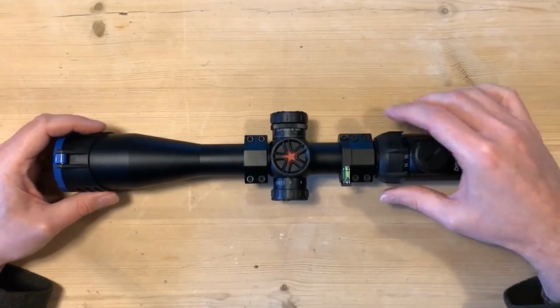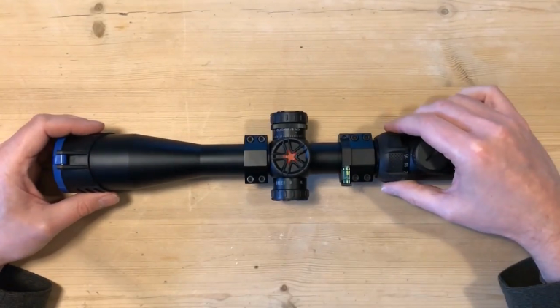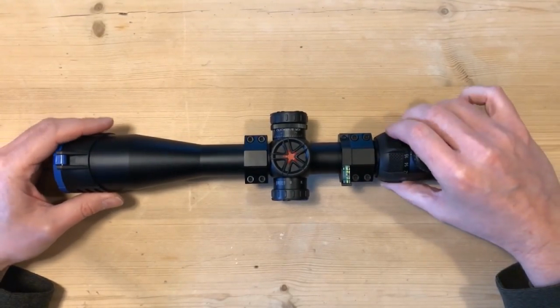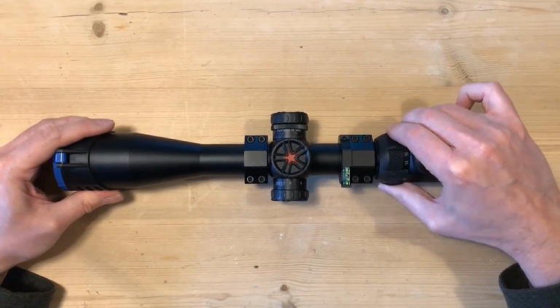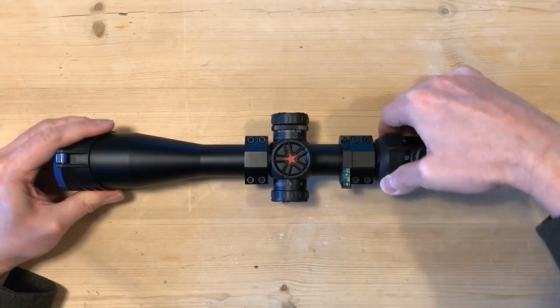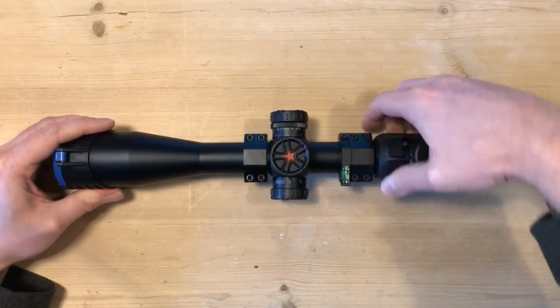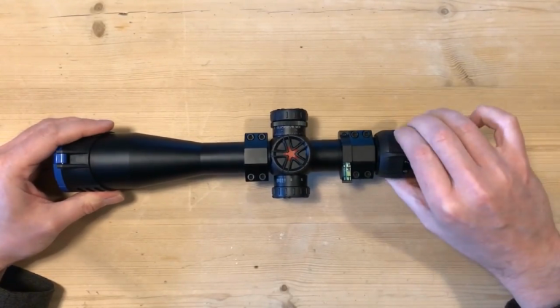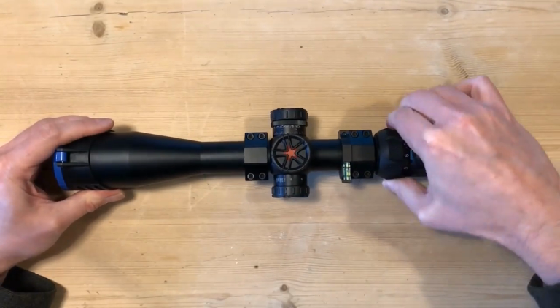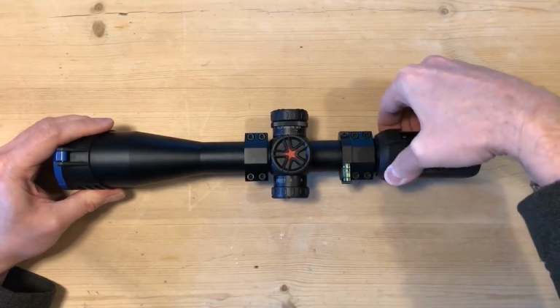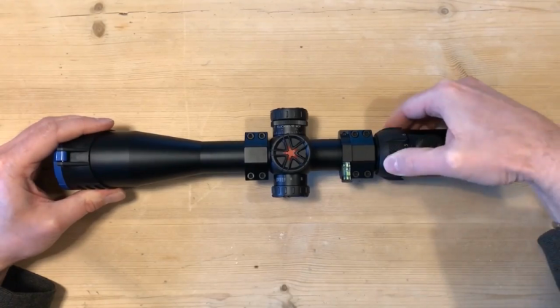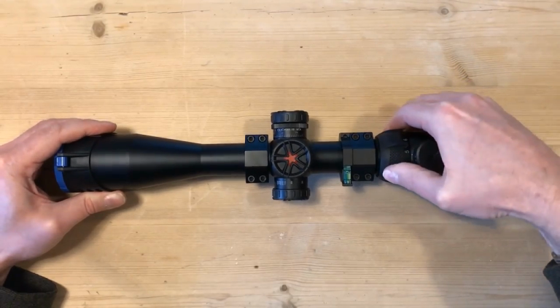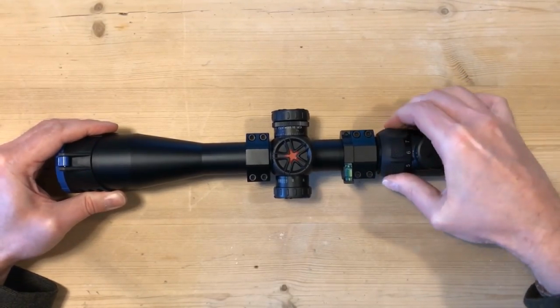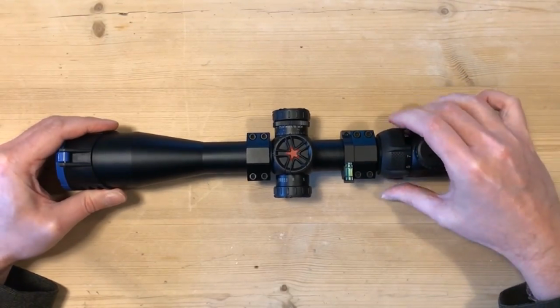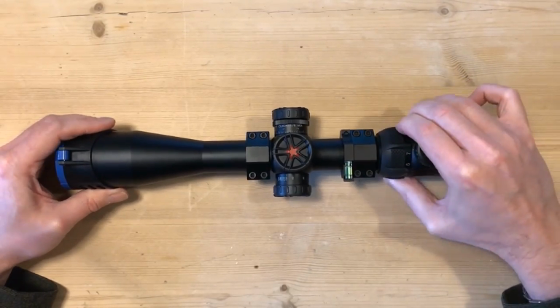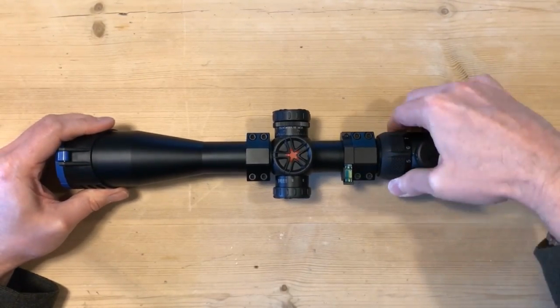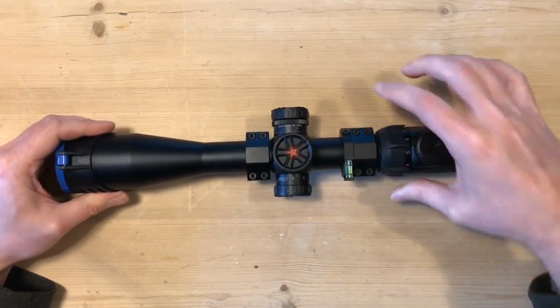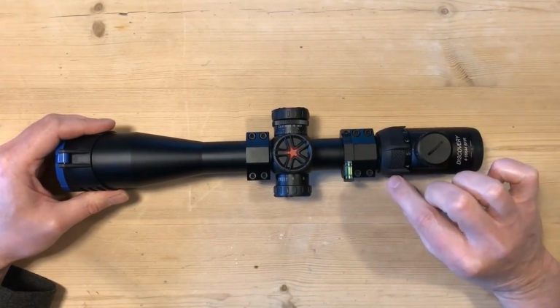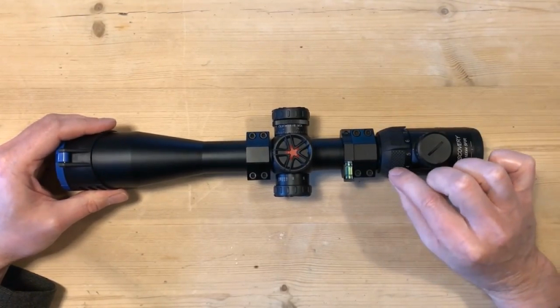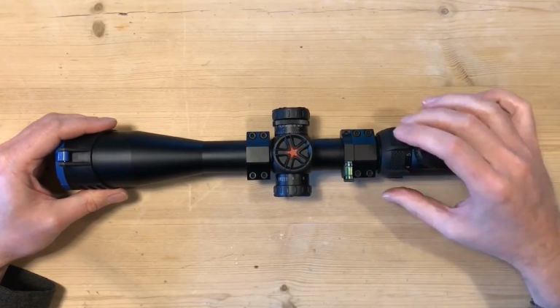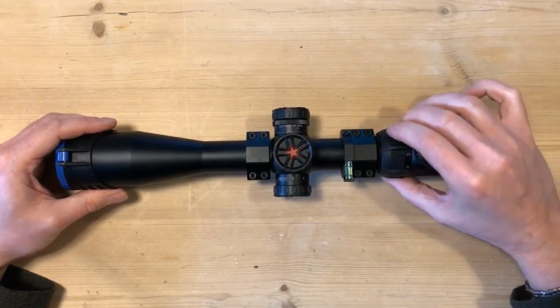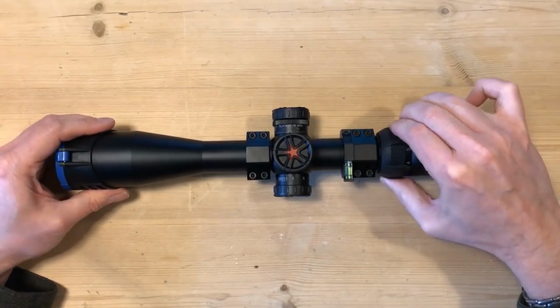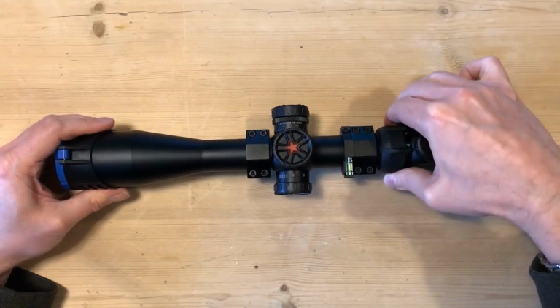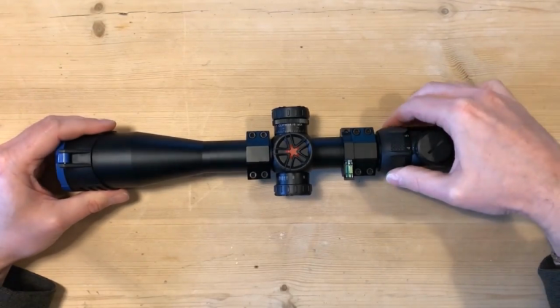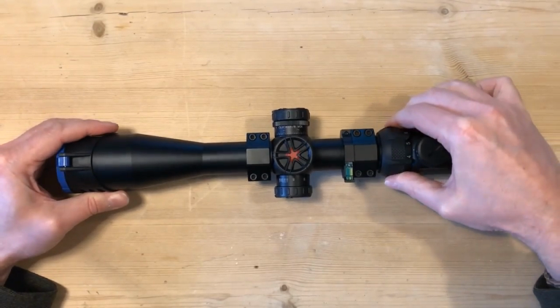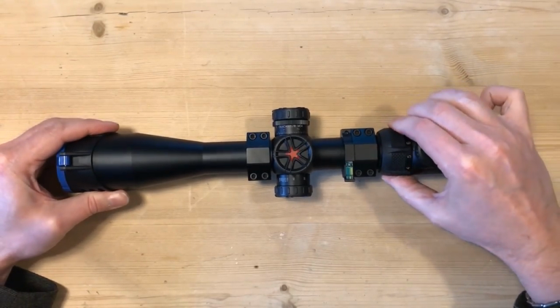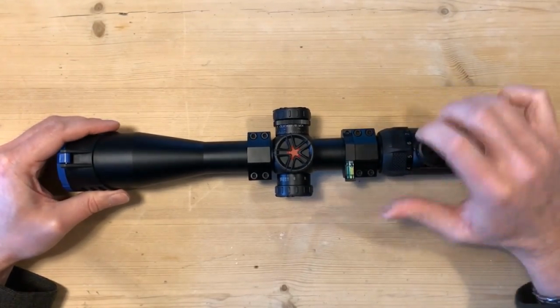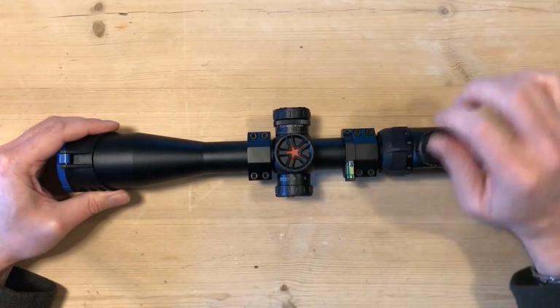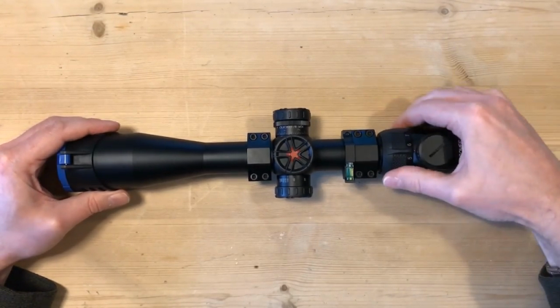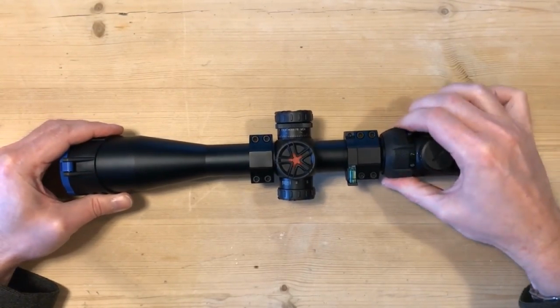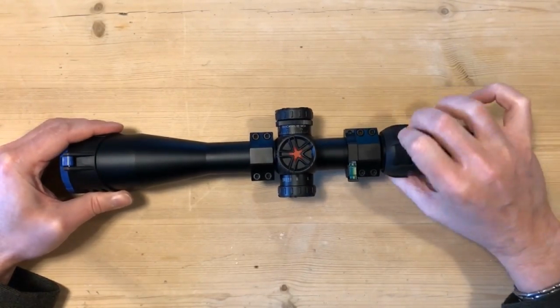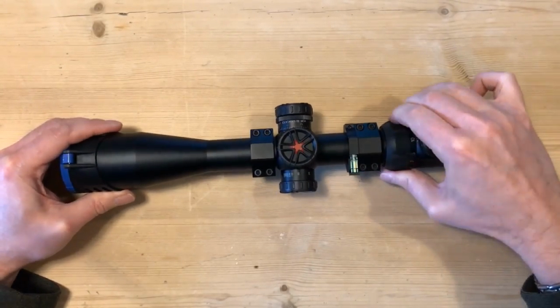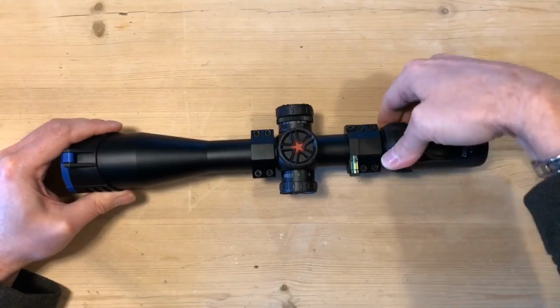Next you've got the zoom ring, and this is nice and smooth — there's no gritty feeling to it at all. It's got a nice rubber grip all the way around it, so you don't need a throw lever or anything; it's just a really nice grip.